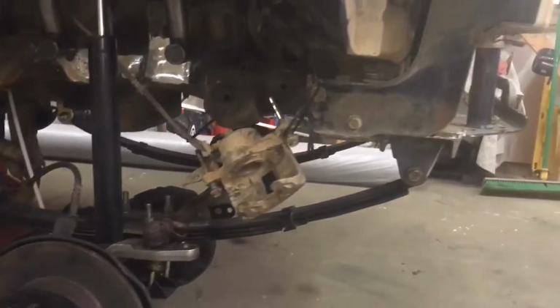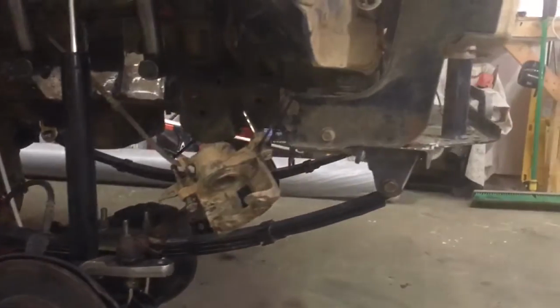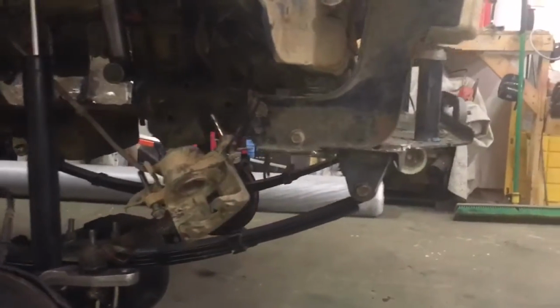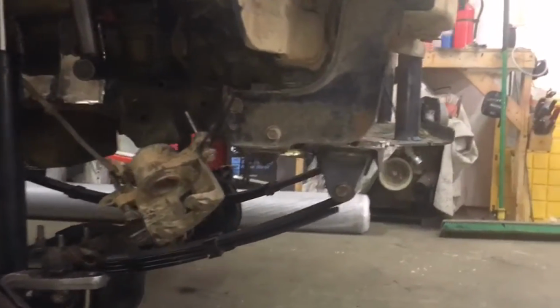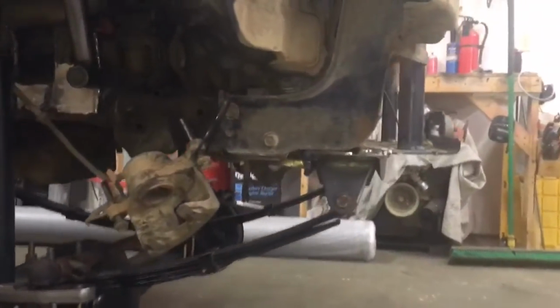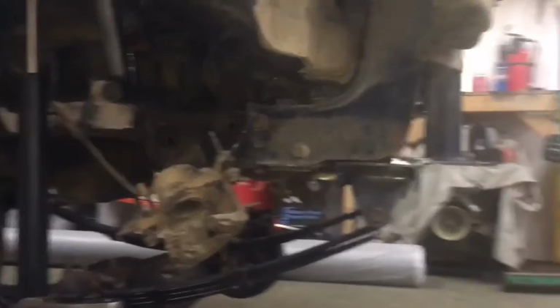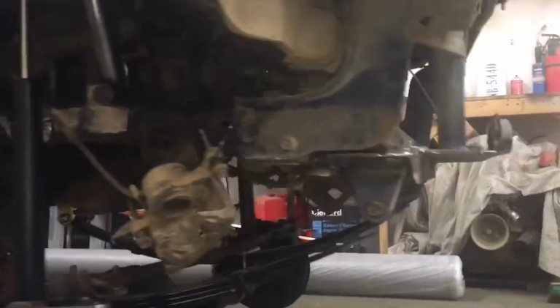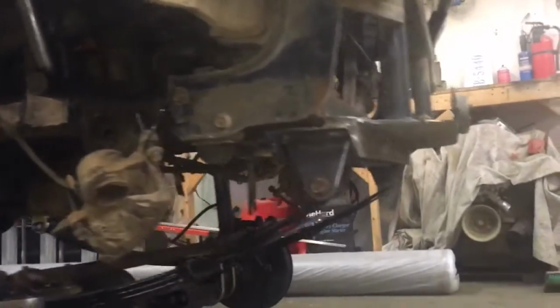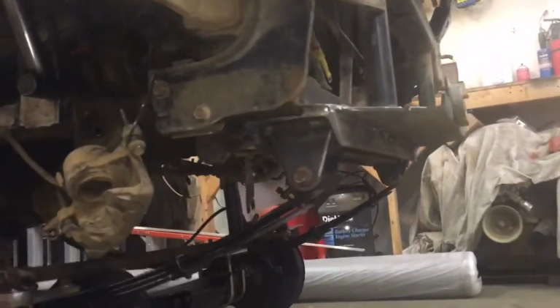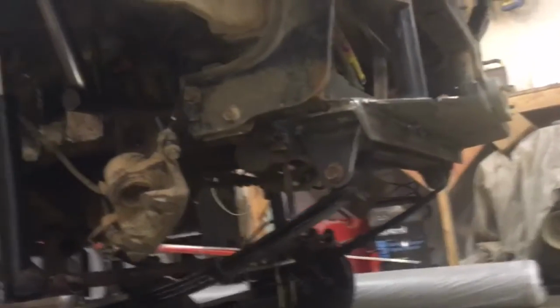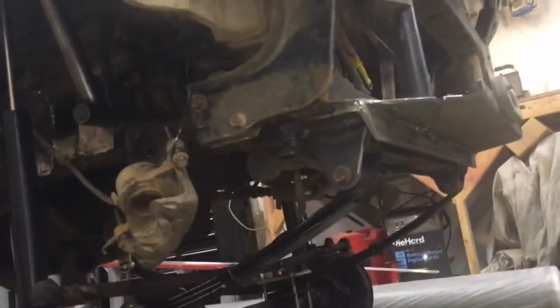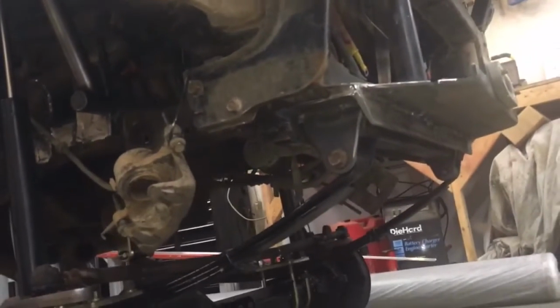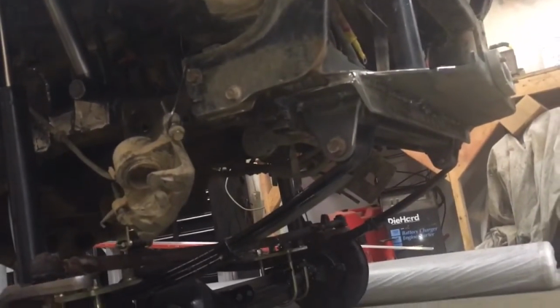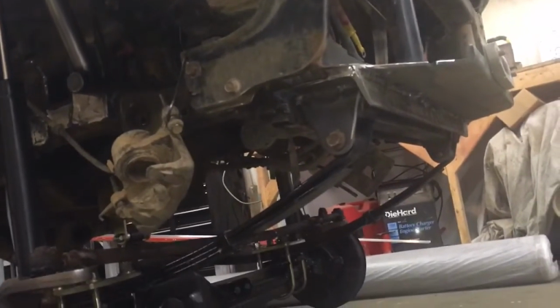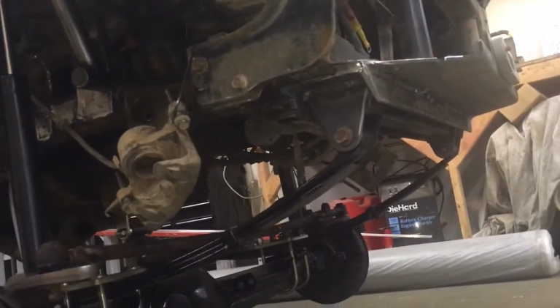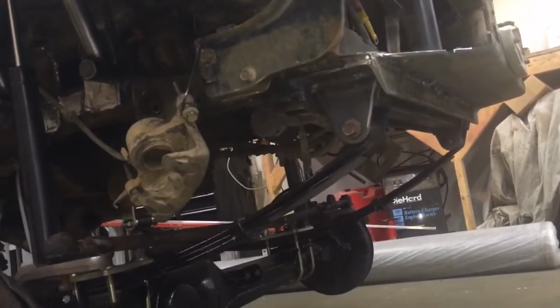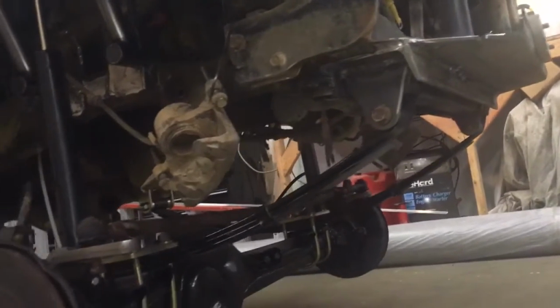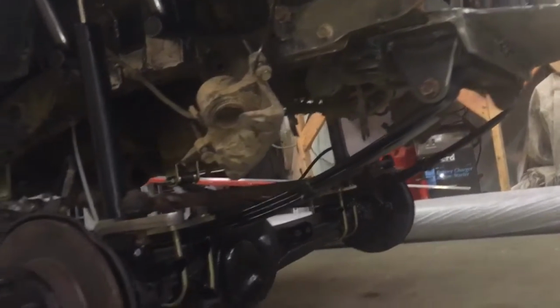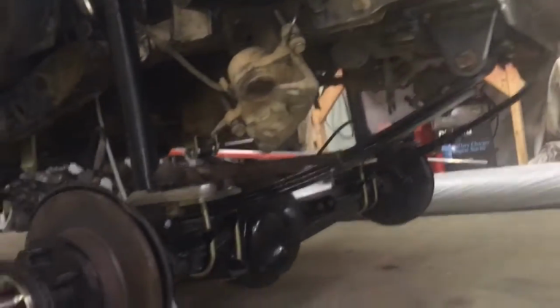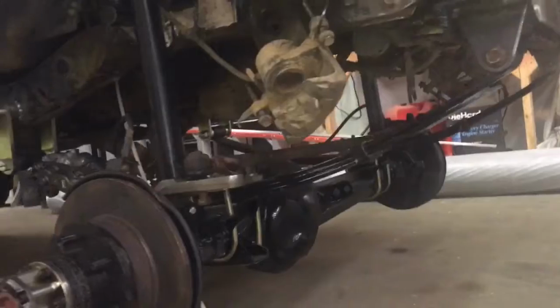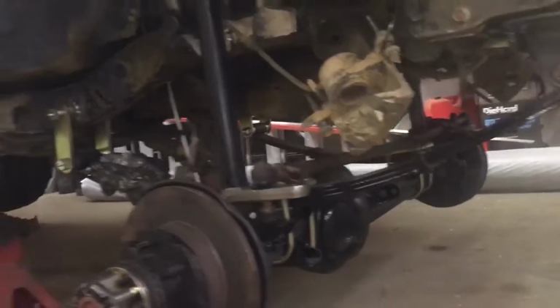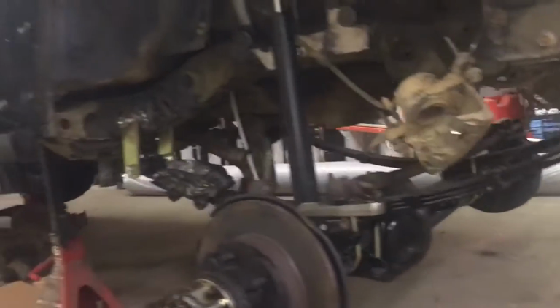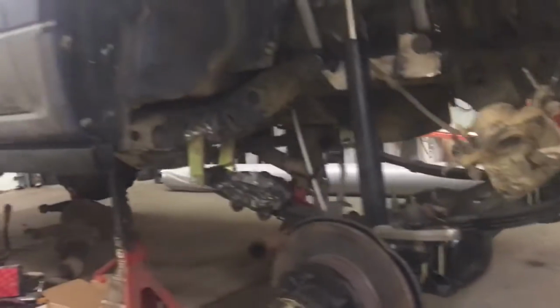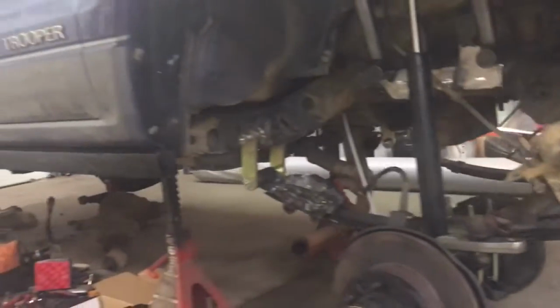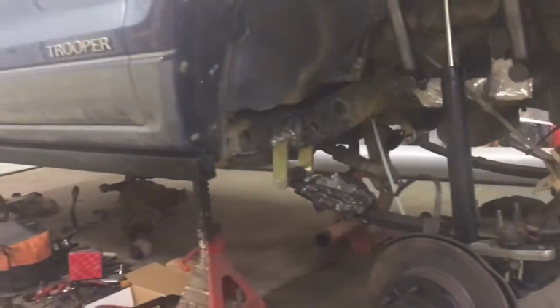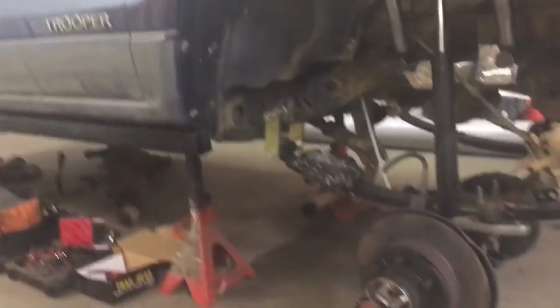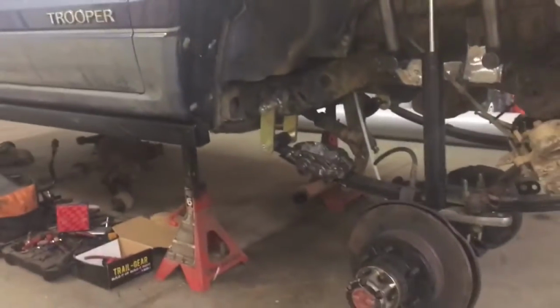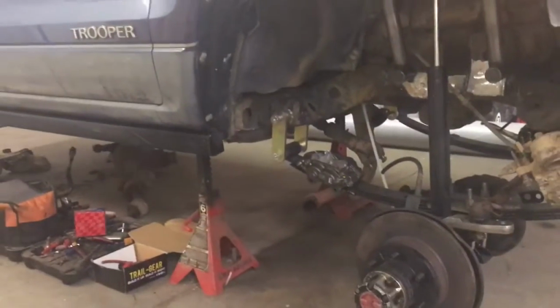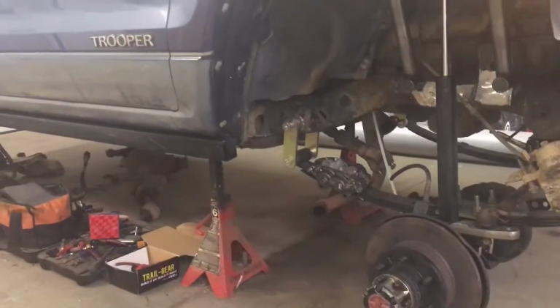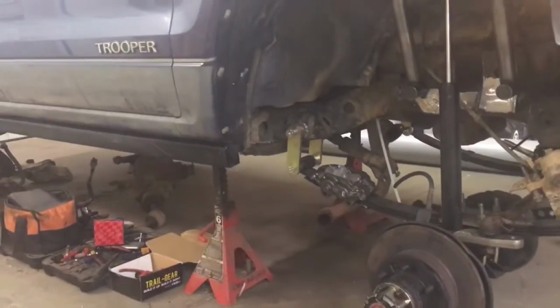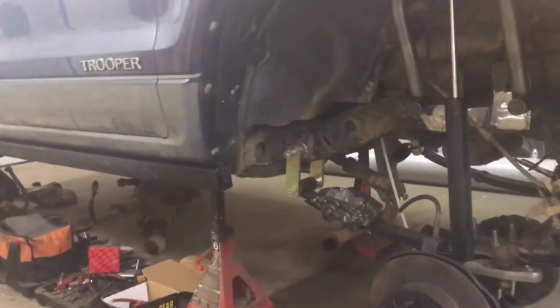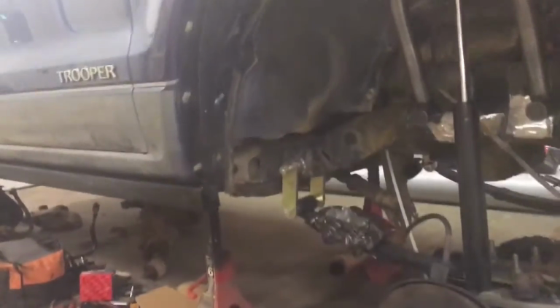Everything's welded in solid now. Basically the shackle hanger kit is in place as well as it can be, everything's nice and straight. Drive shaft angle looks like it's gonna be an issue, so we're gonna cut the crossmember.